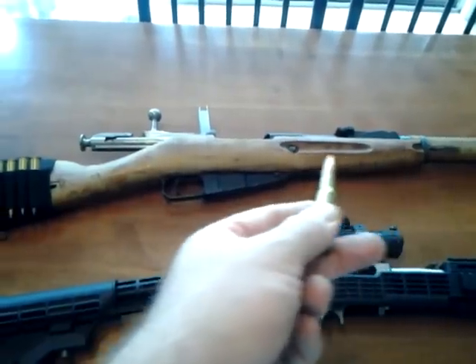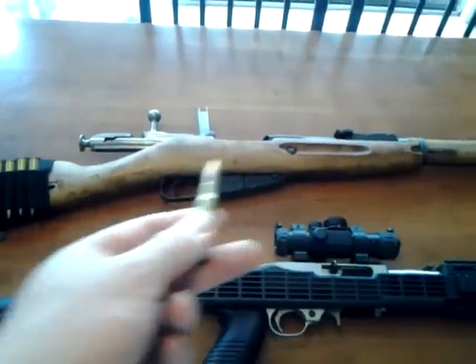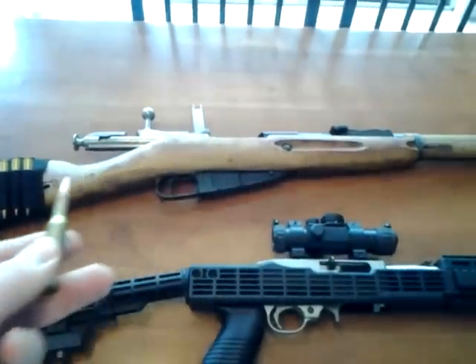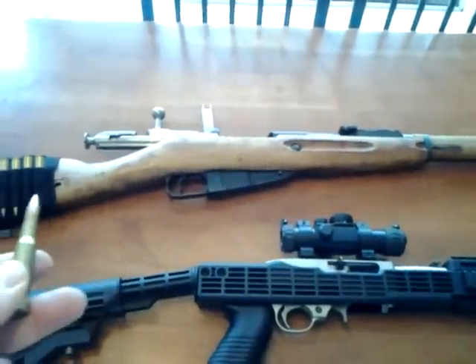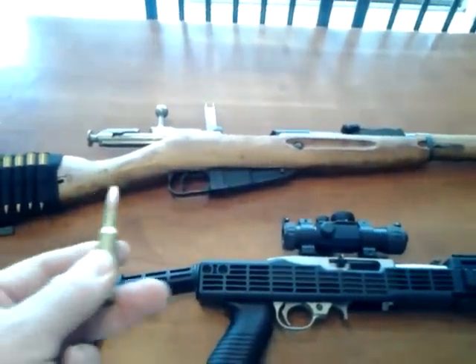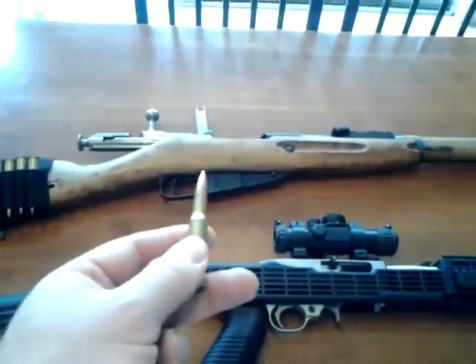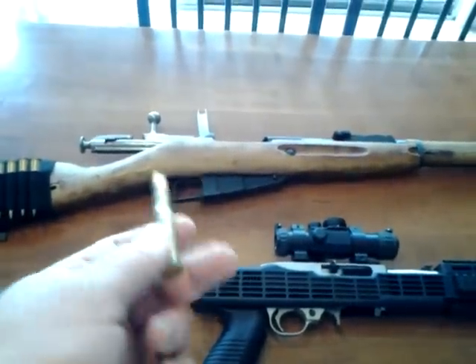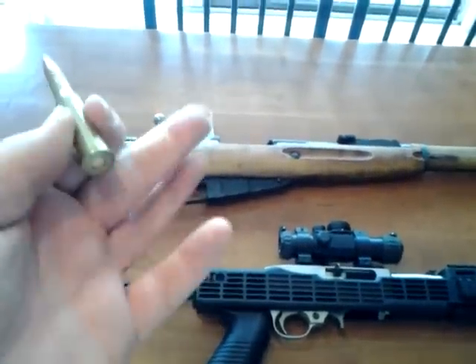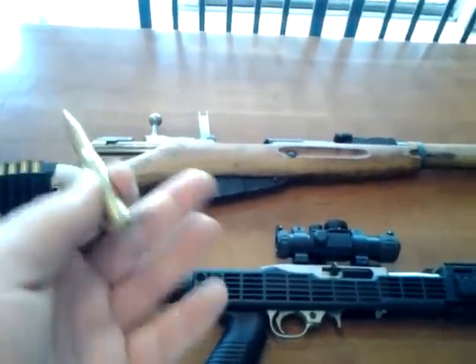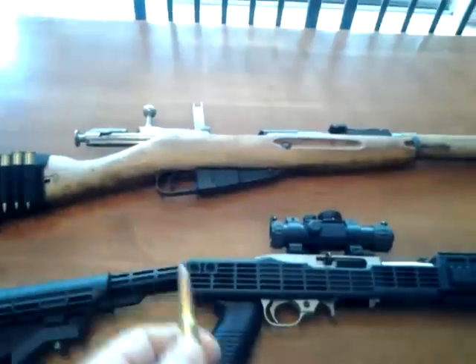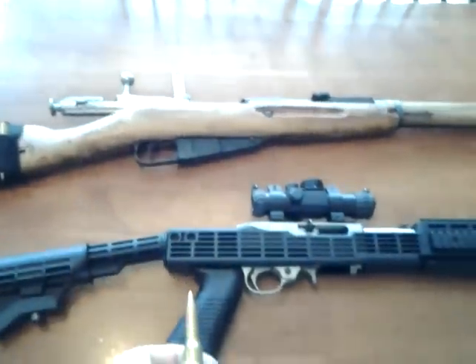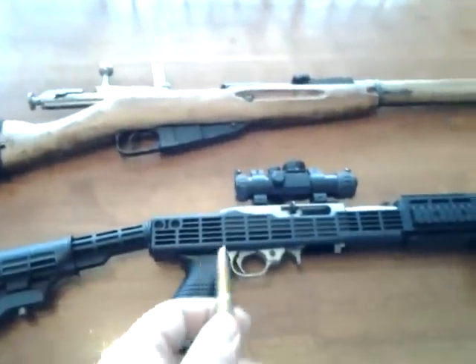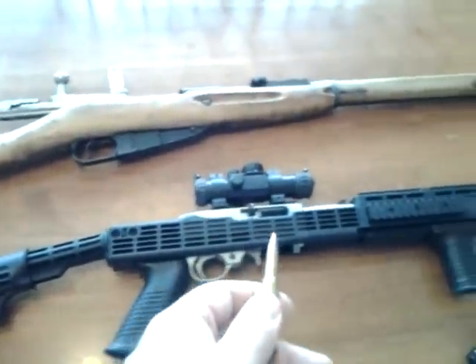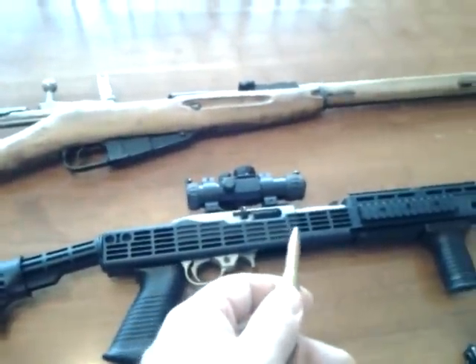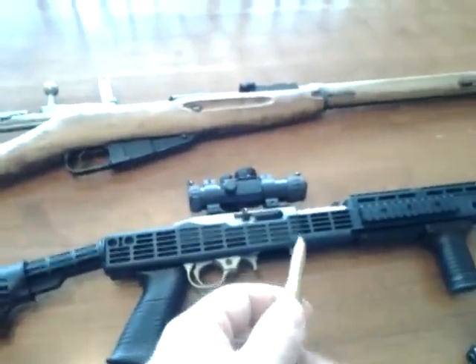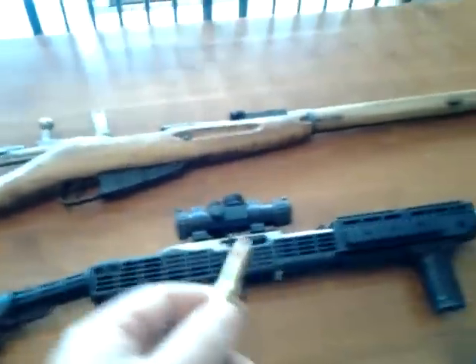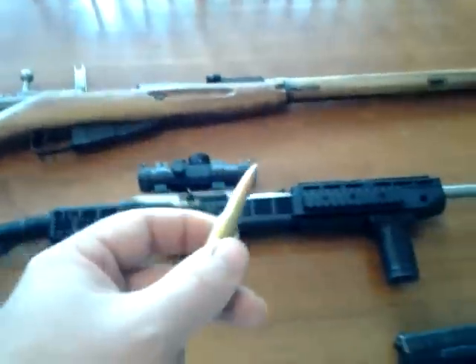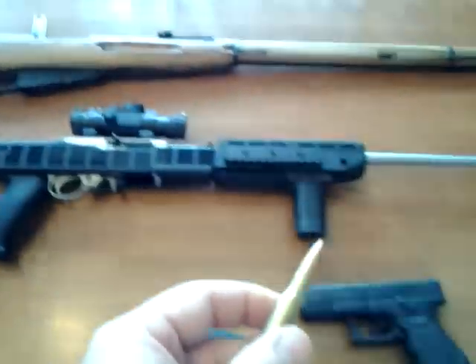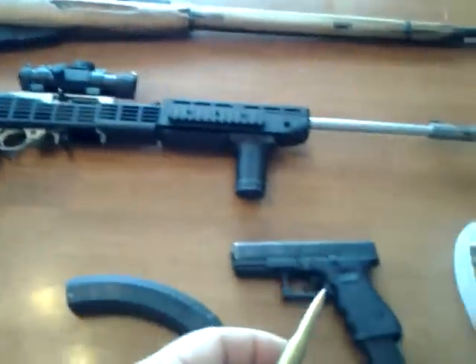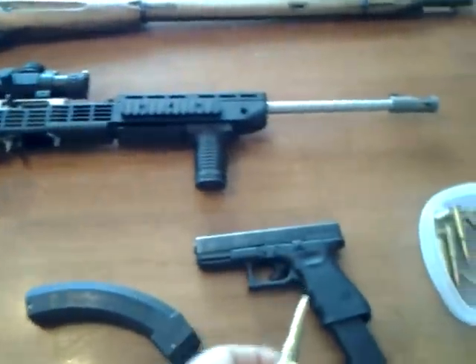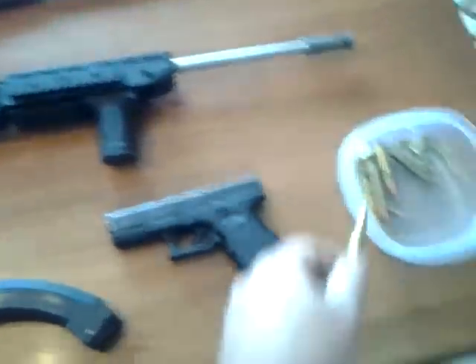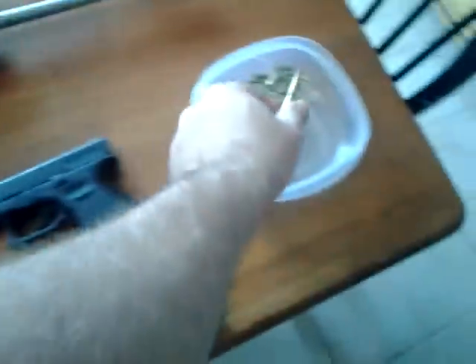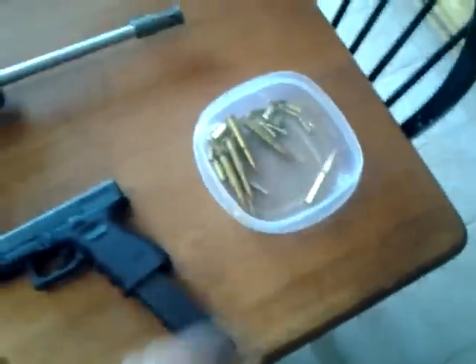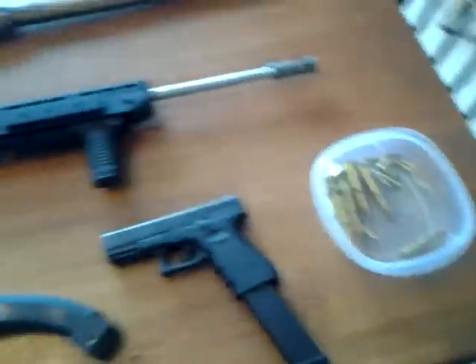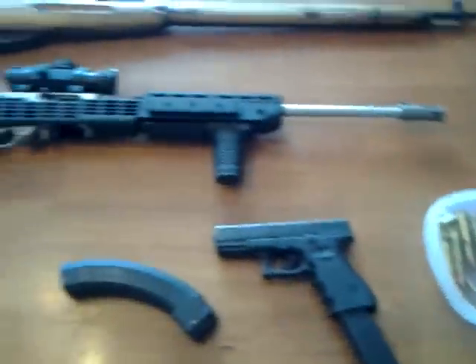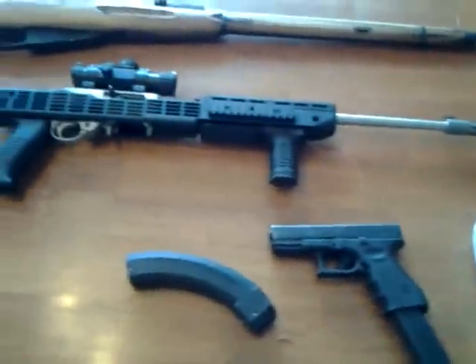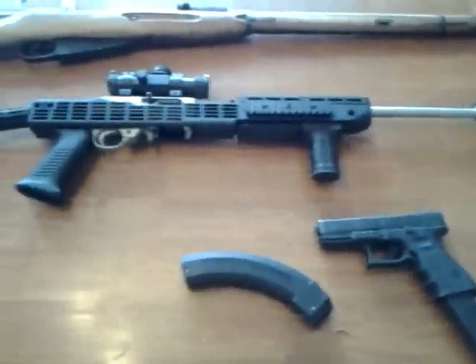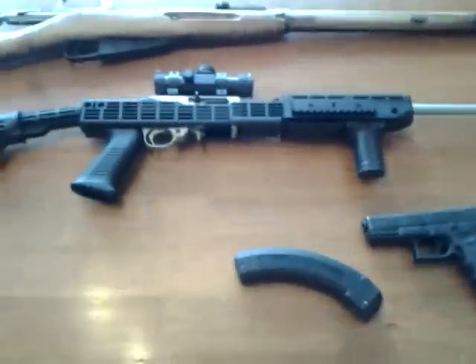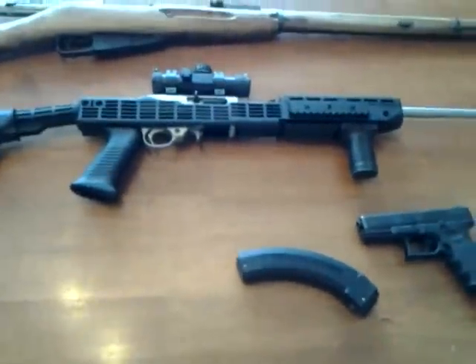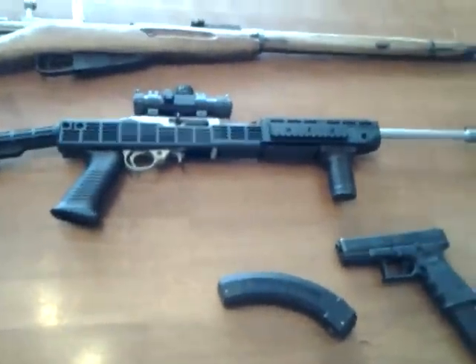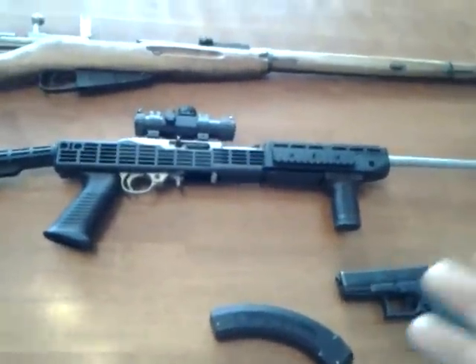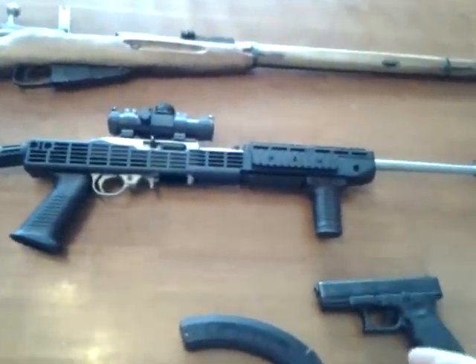That's why everybody should have a Mosin — they're awesome. Everybody should have a 10-22 and some type of pistol. Obviously when I say everybody, I mean everybody that's capable of legally having one.